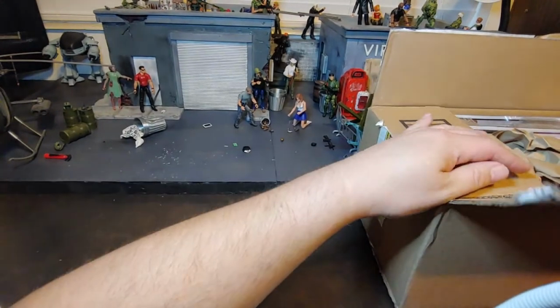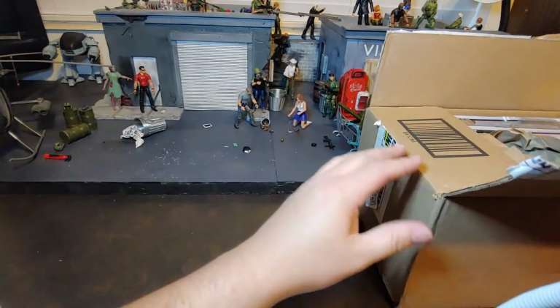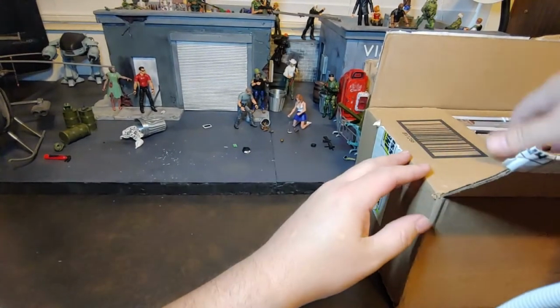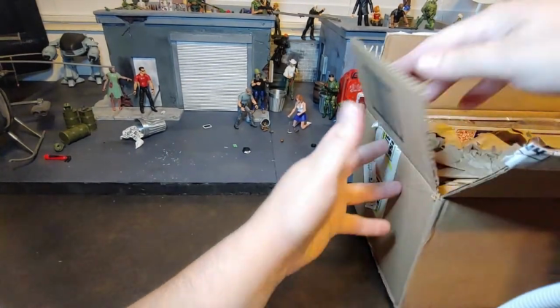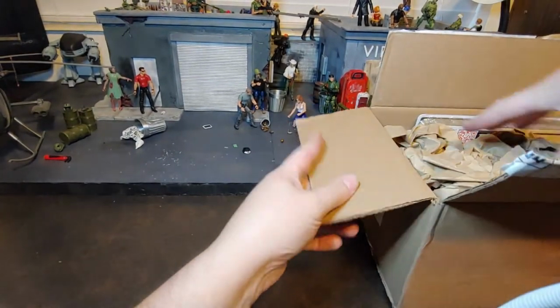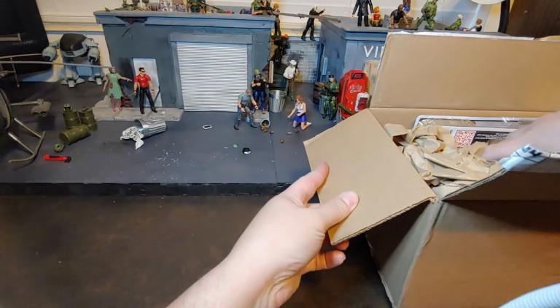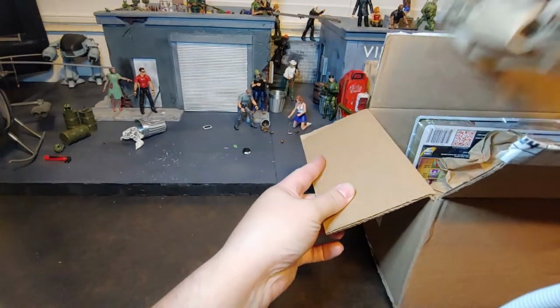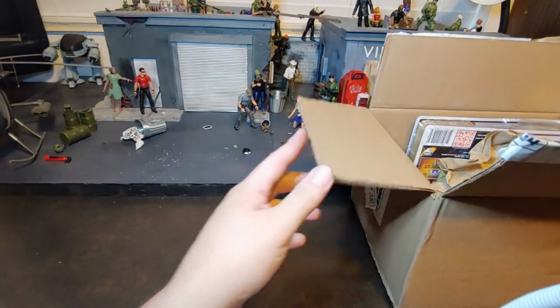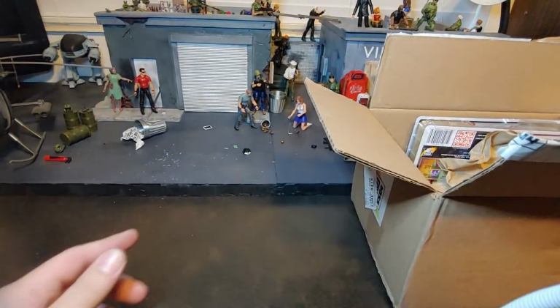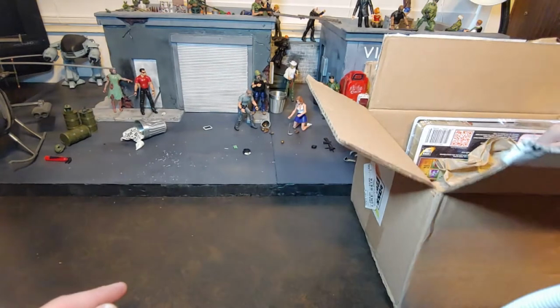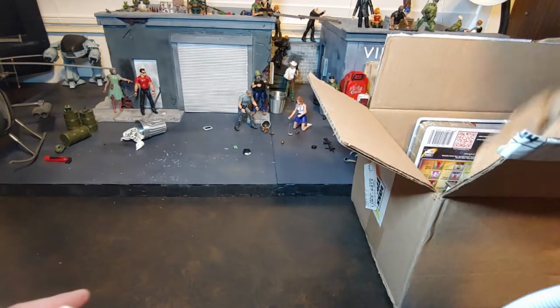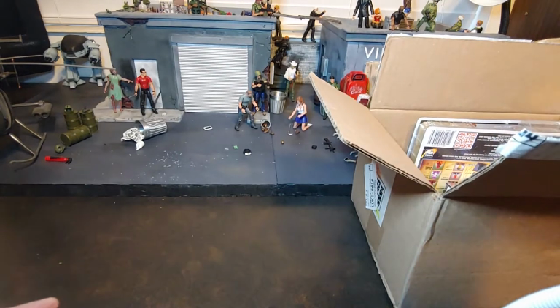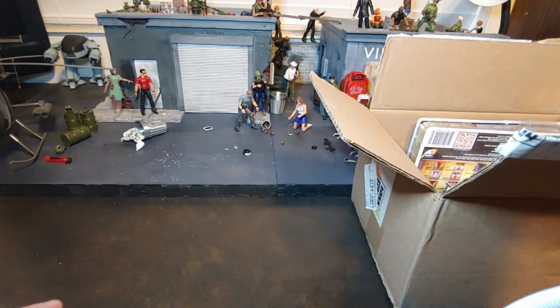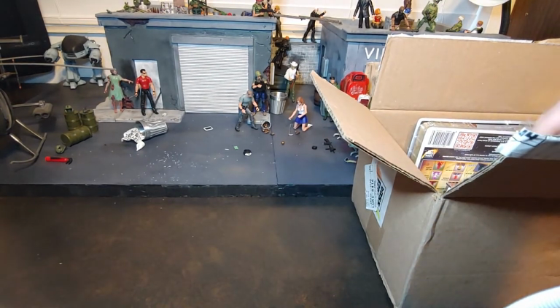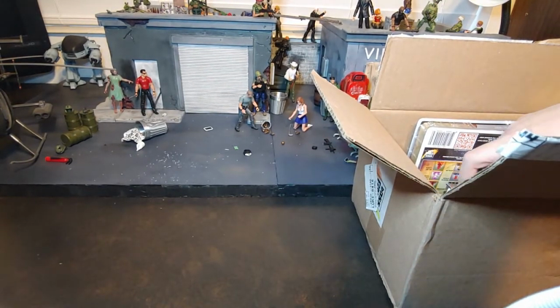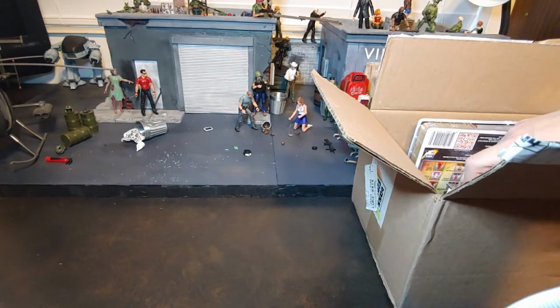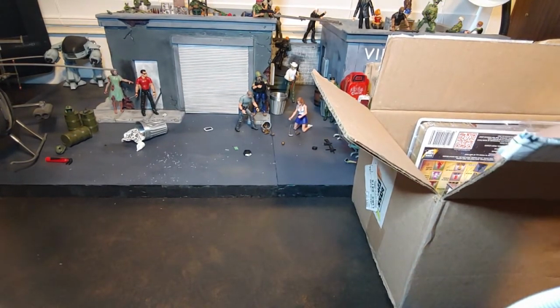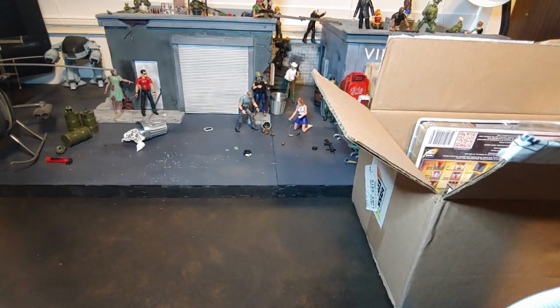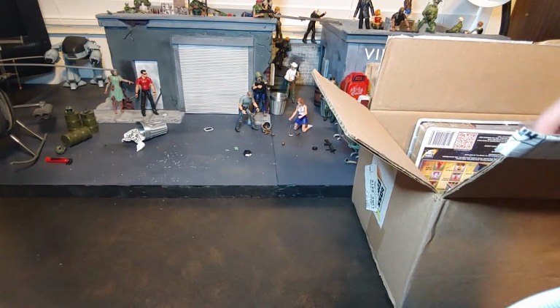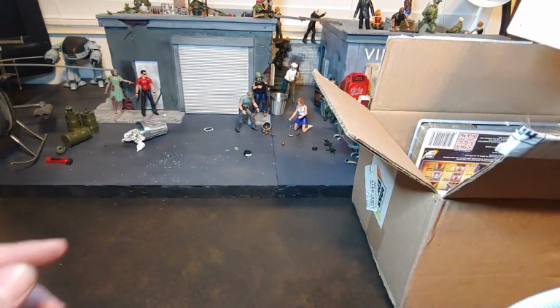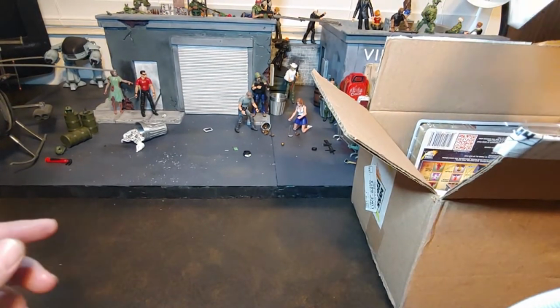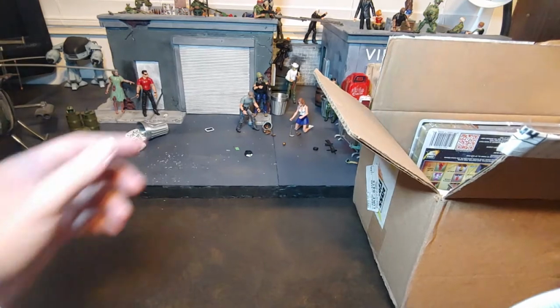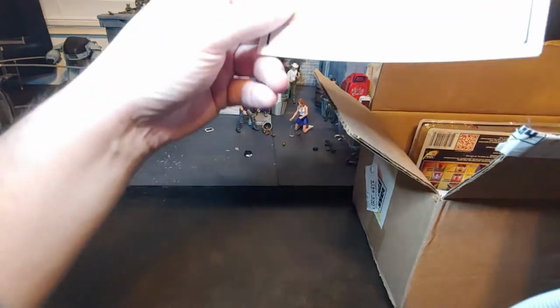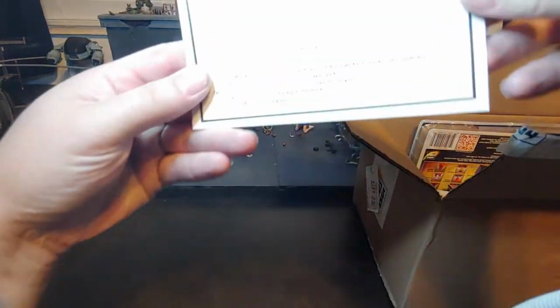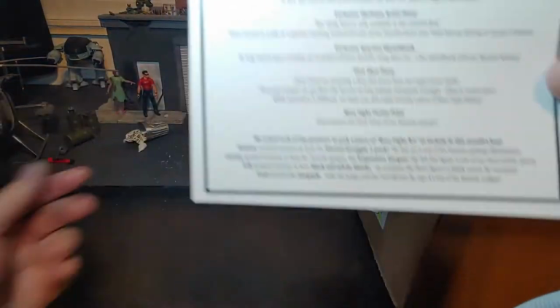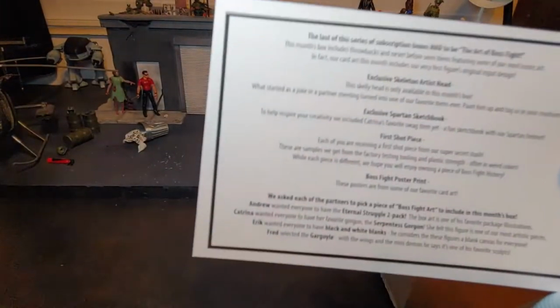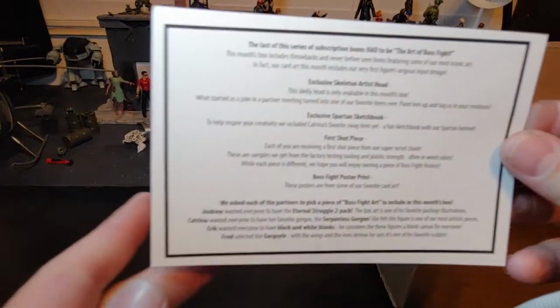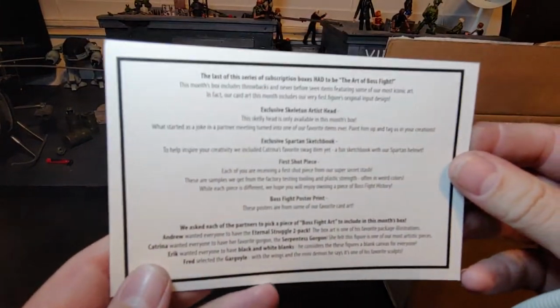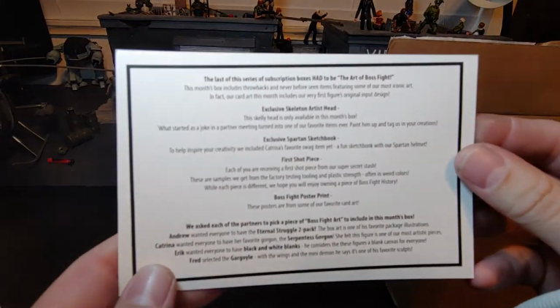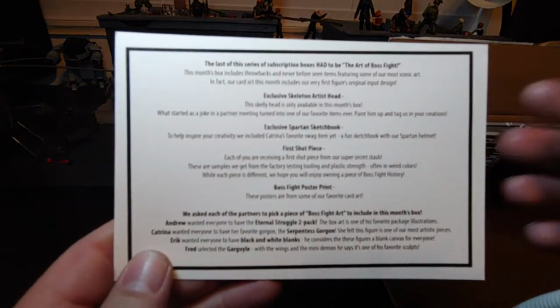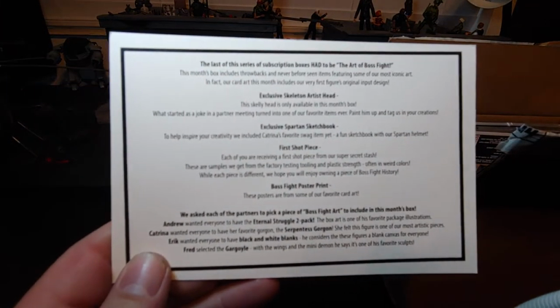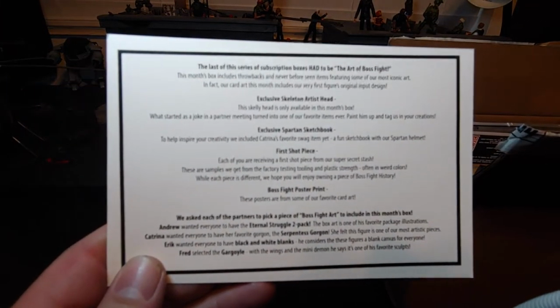I see some goodies. Let me get the paper out. So what do we got here? This is the list of what we have.